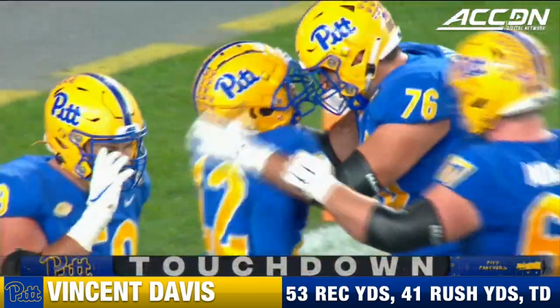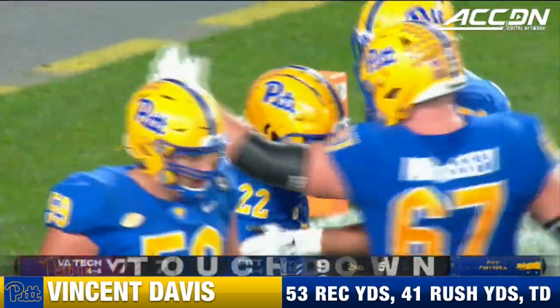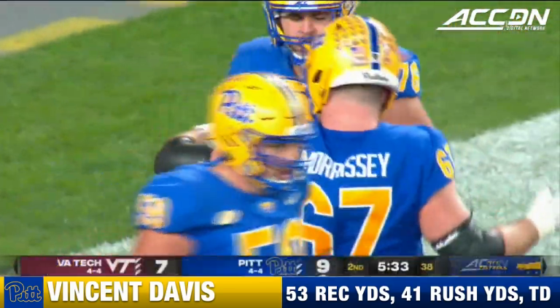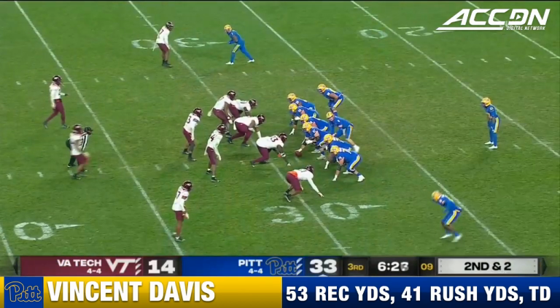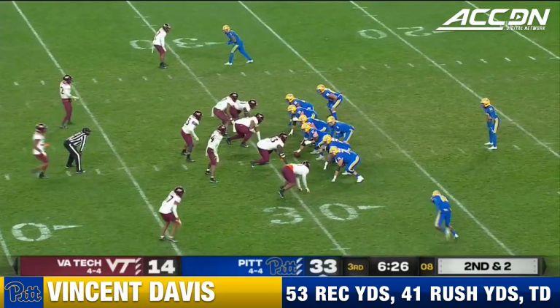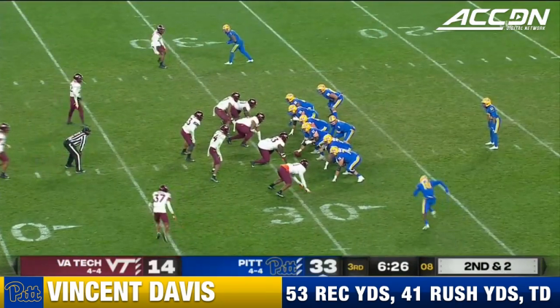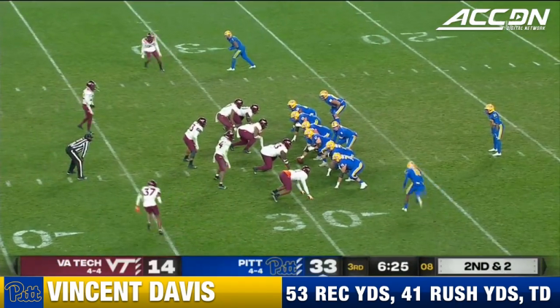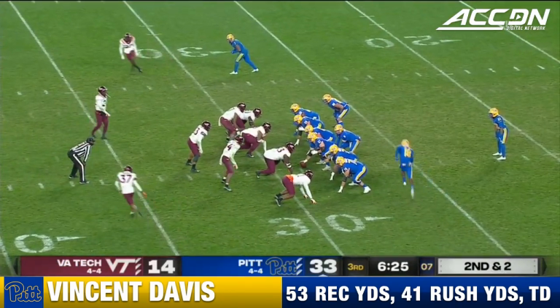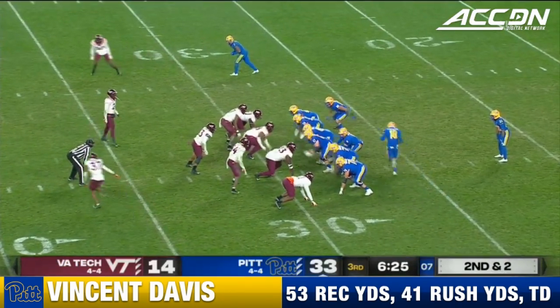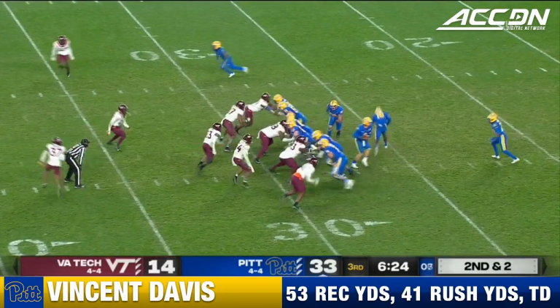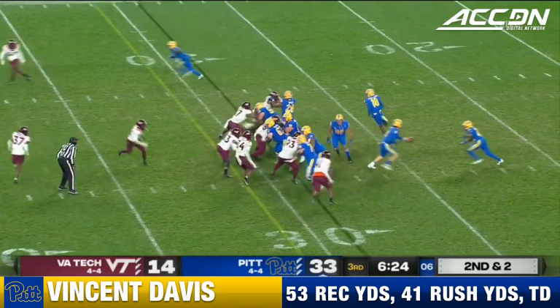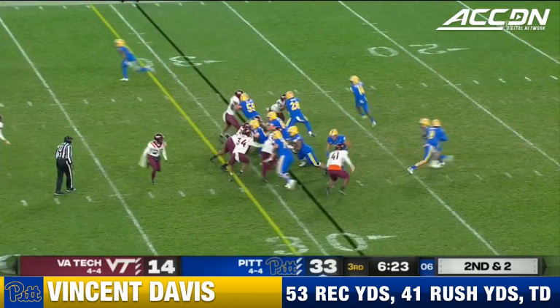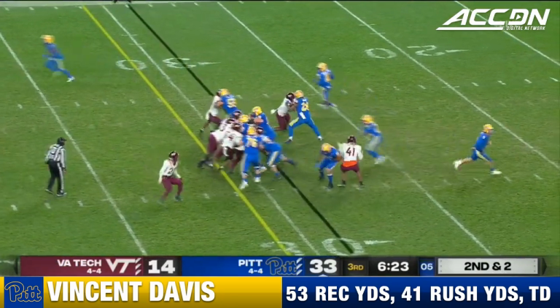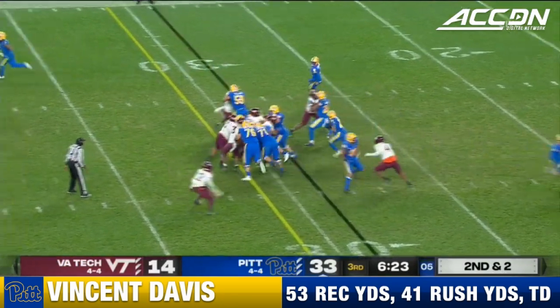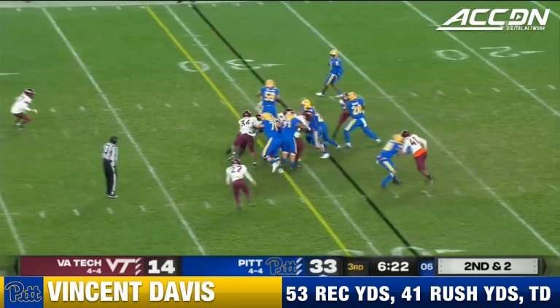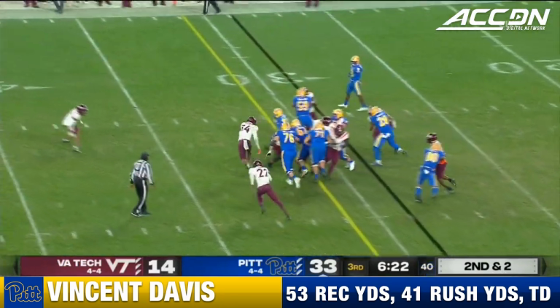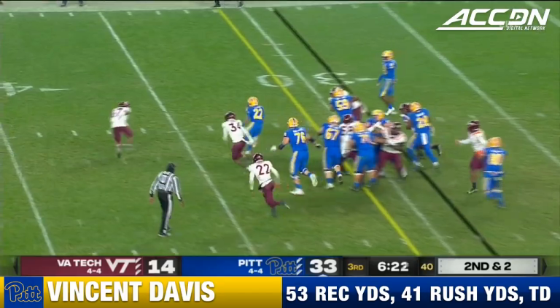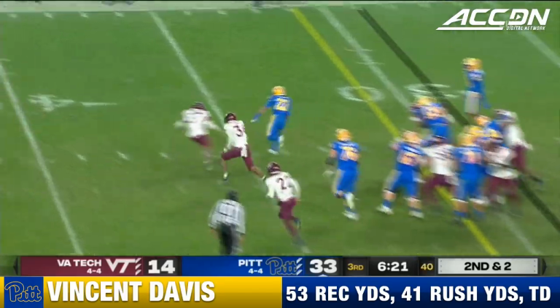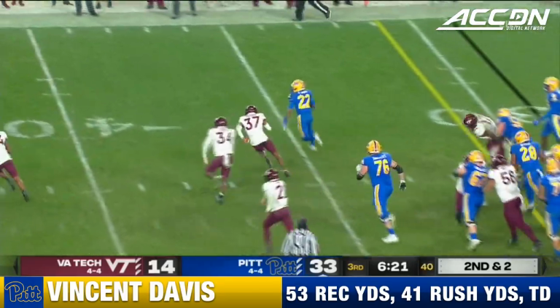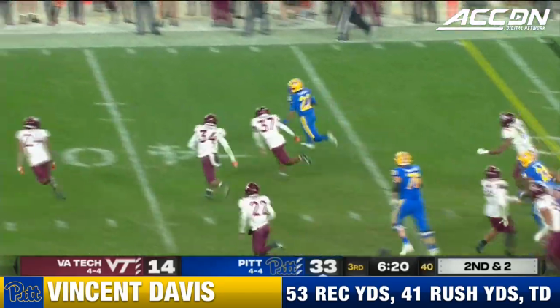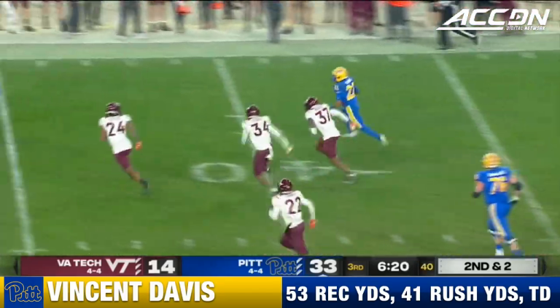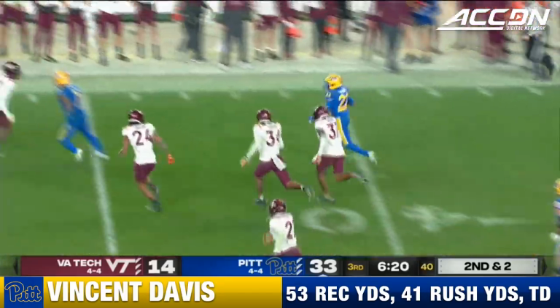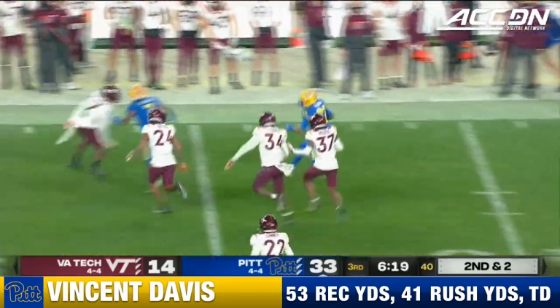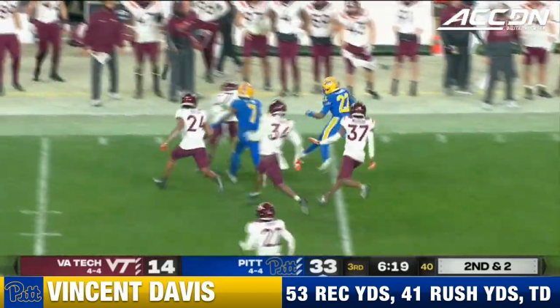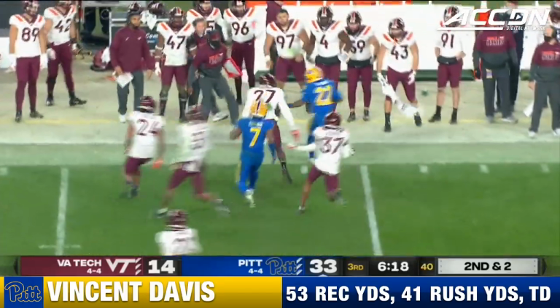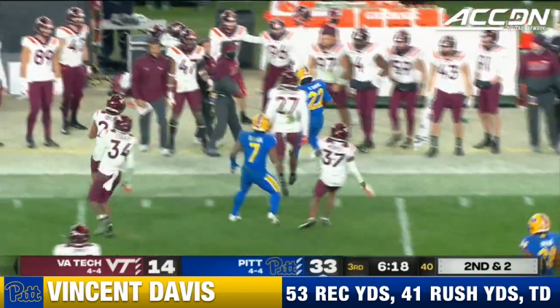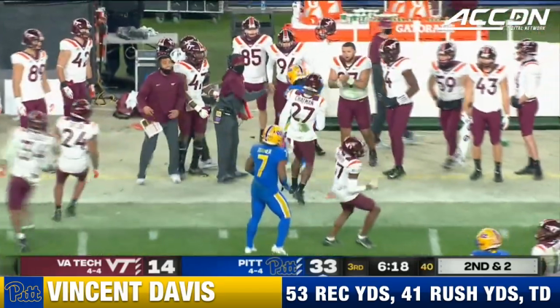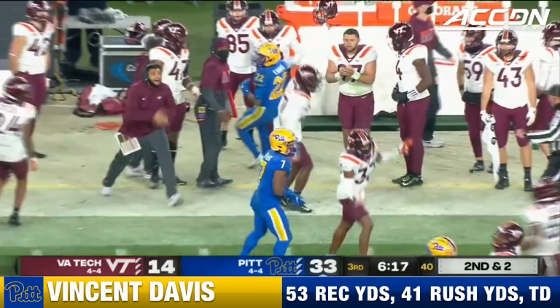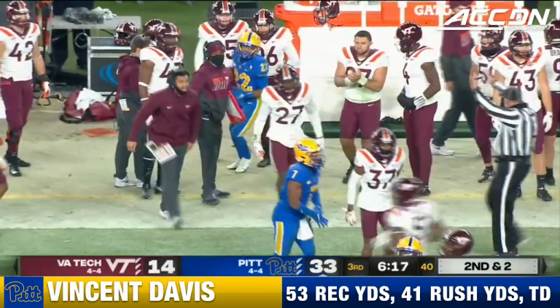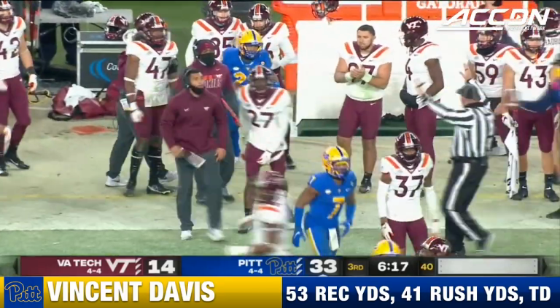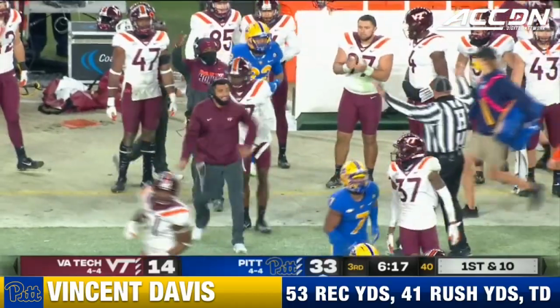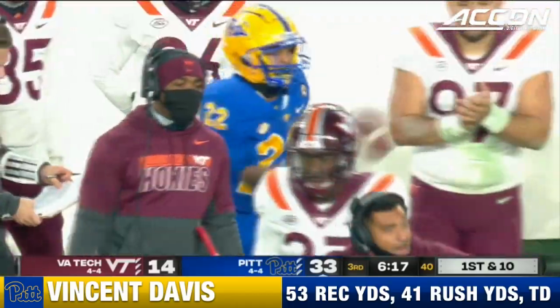Increase their lead. Vincent Davis in motion again, to the outside — 40, 45, and out of bounds at the 46. First down for Pitt.